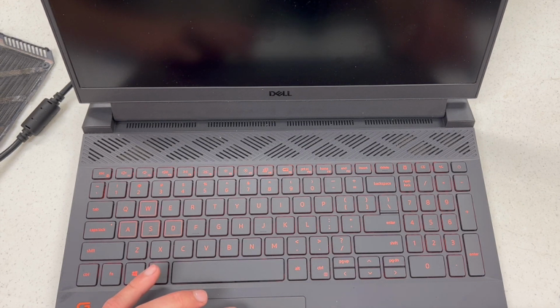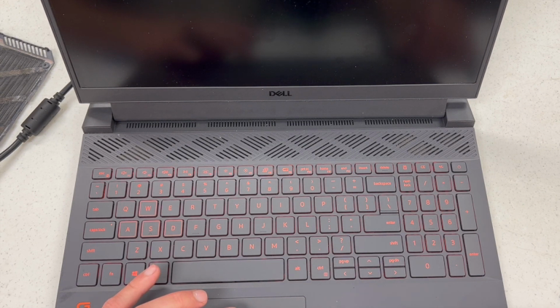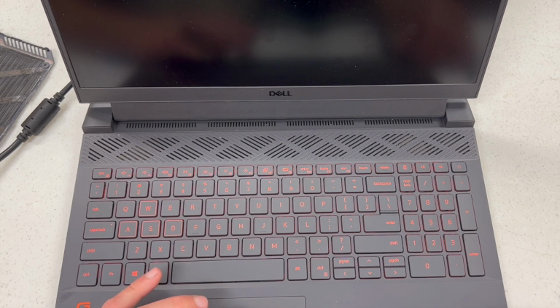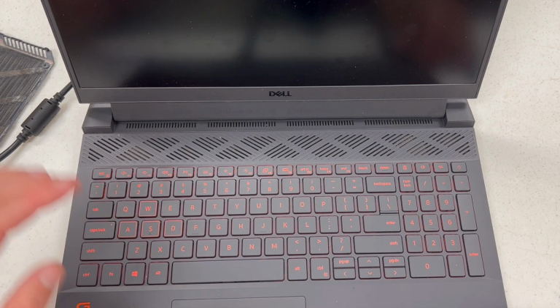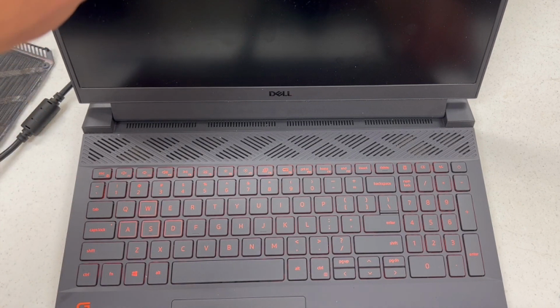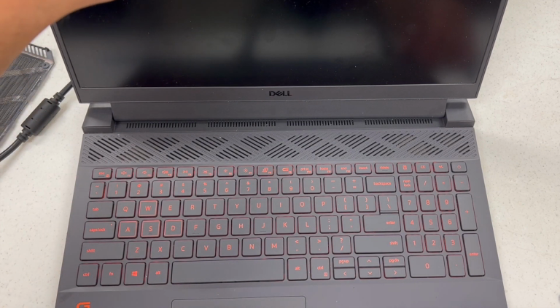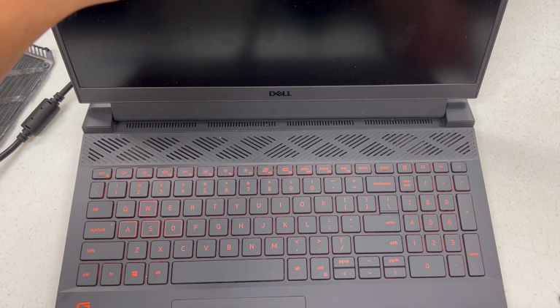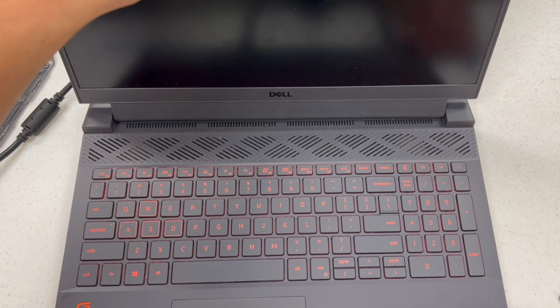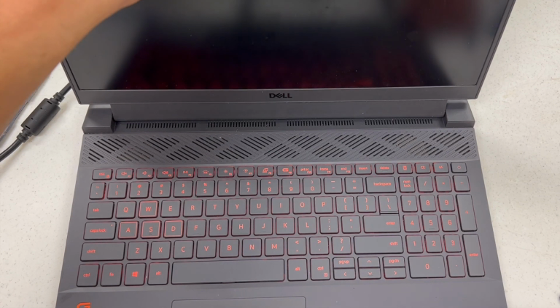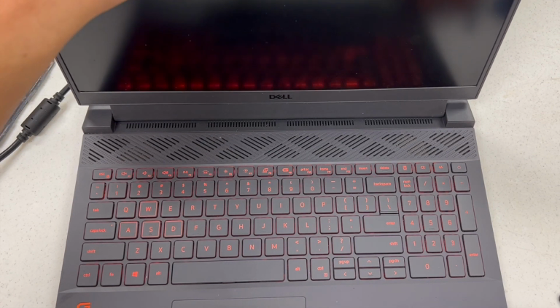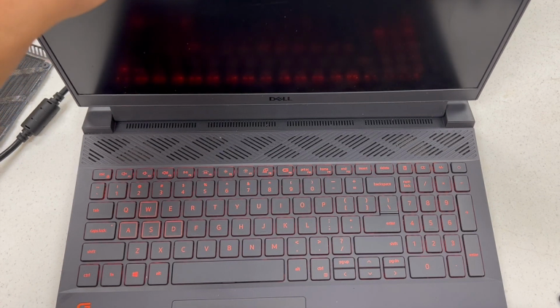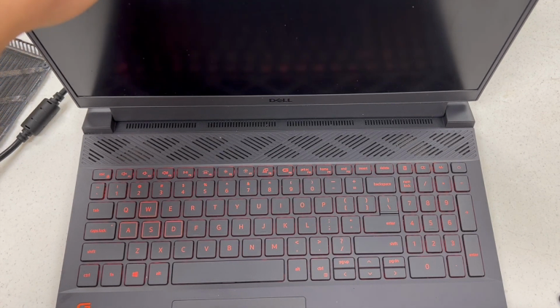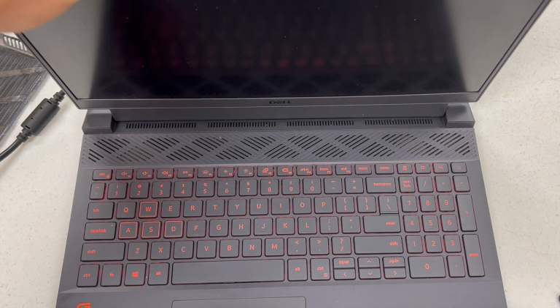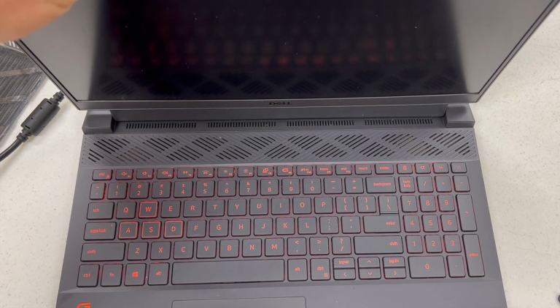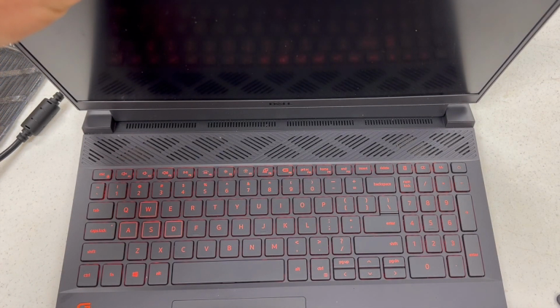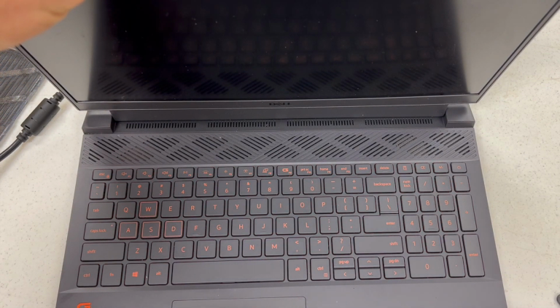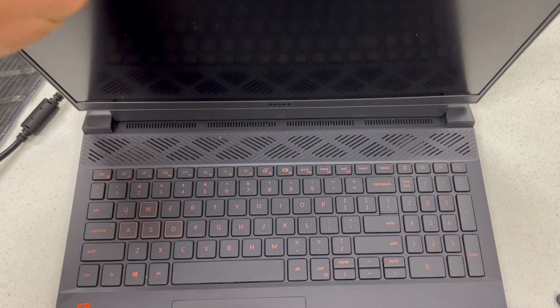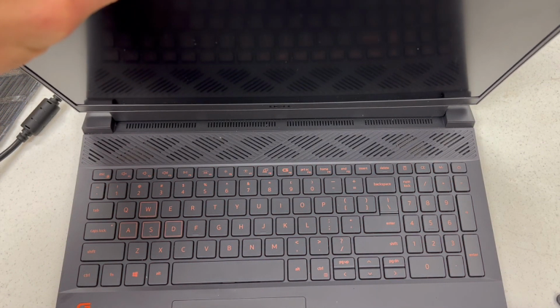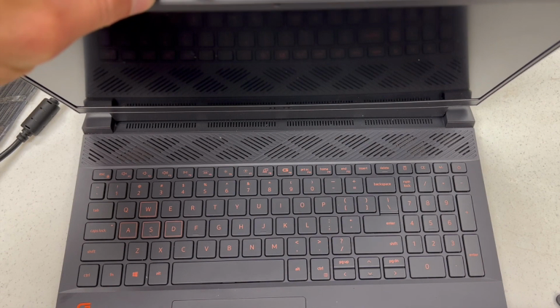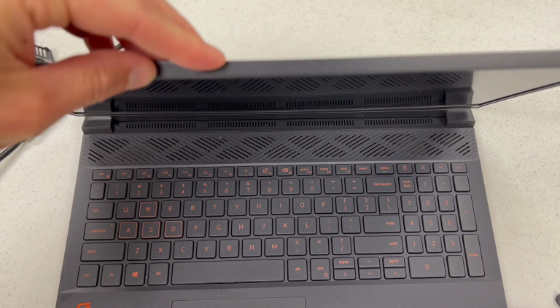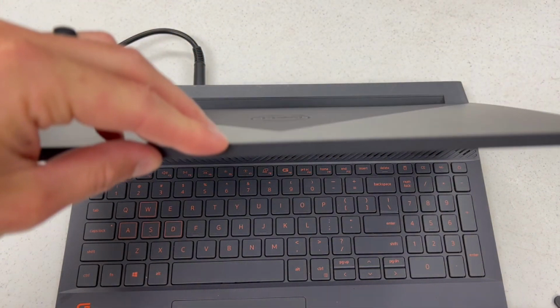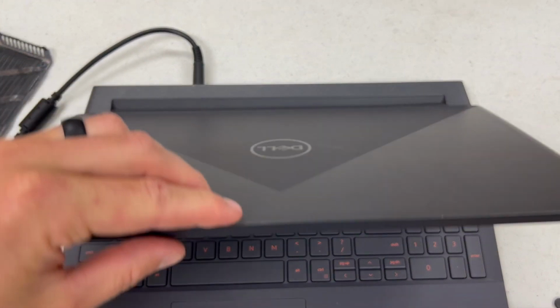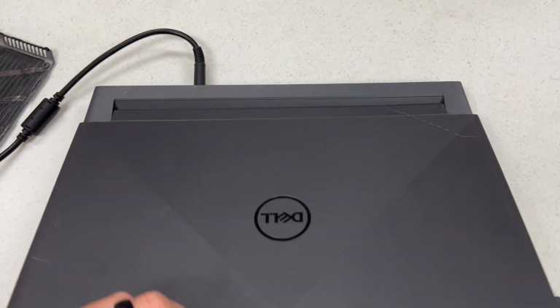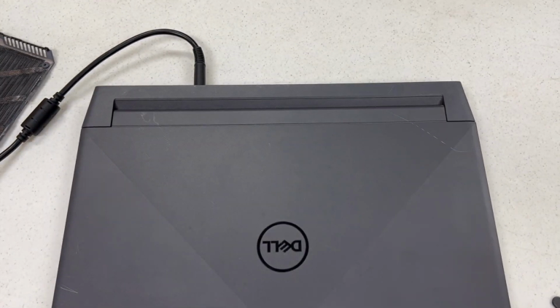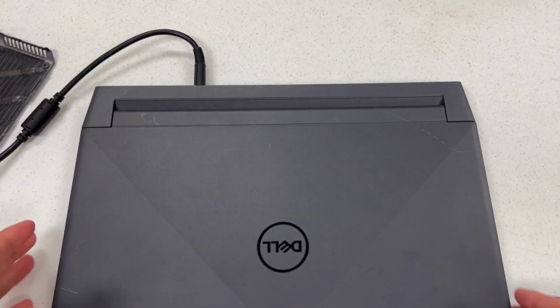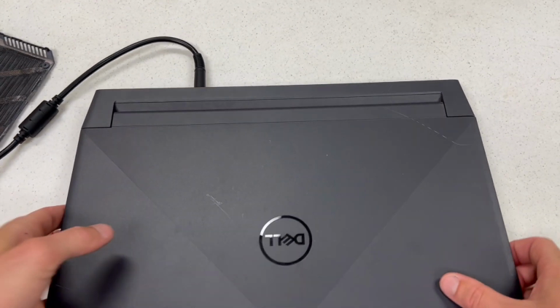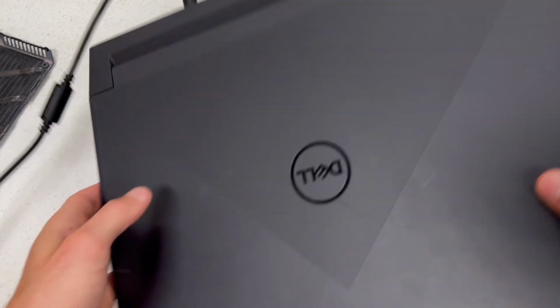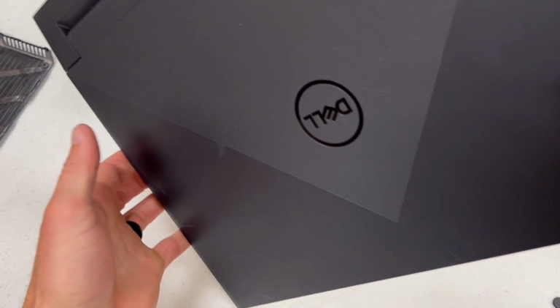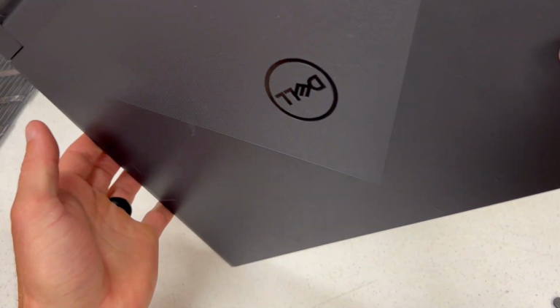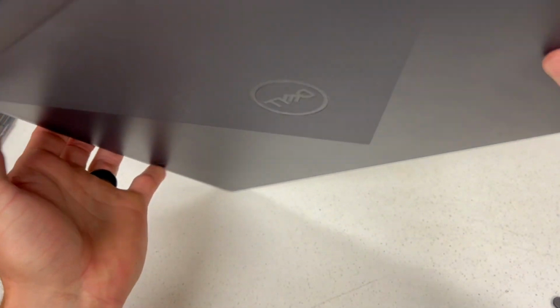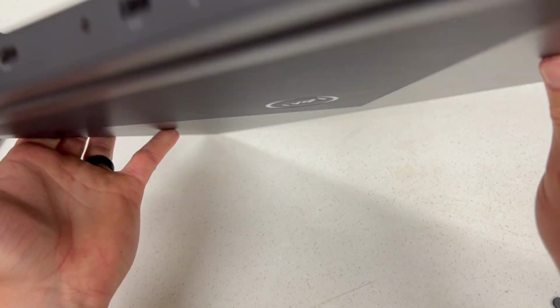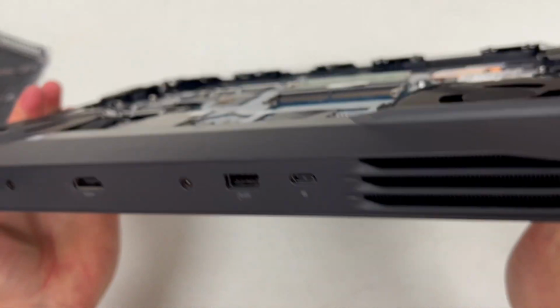The first thing I always try on these is to take the battery out, plug it into power, and see if it'll start up. There's a pretty good chance it's just a bad battery.